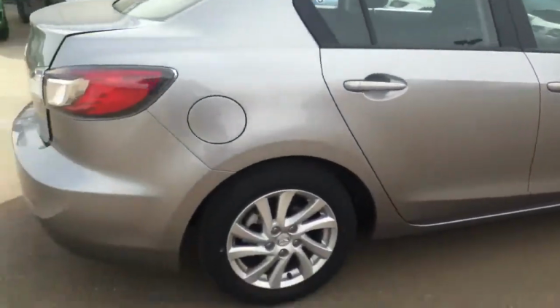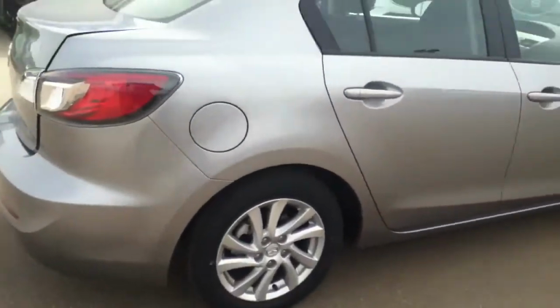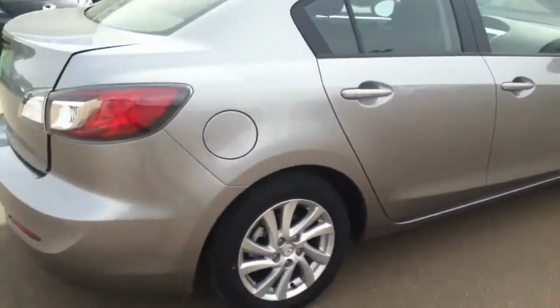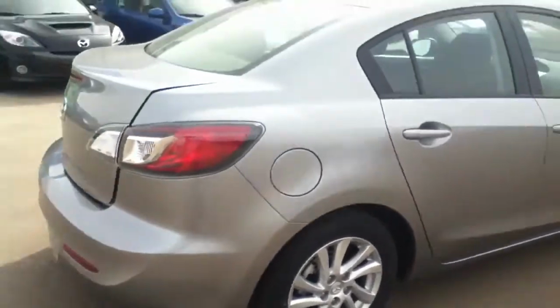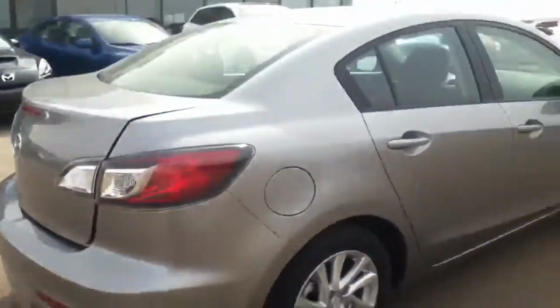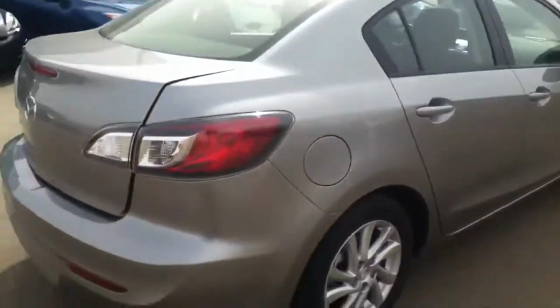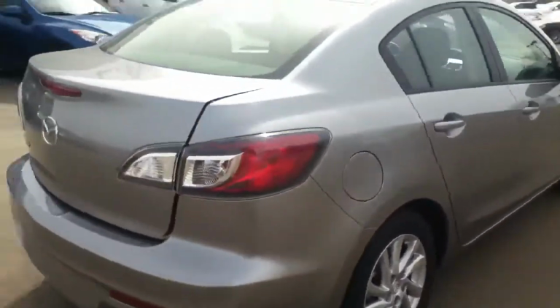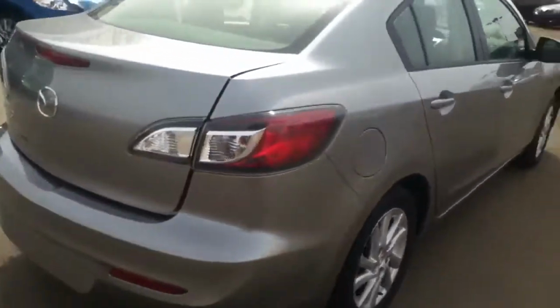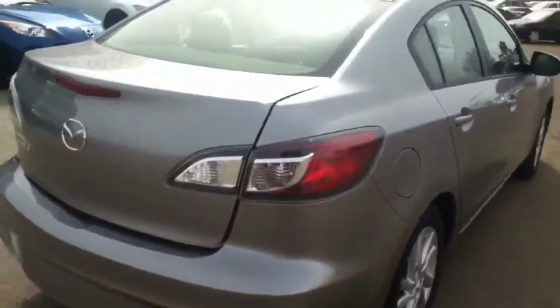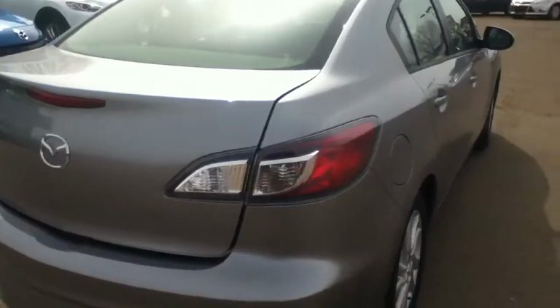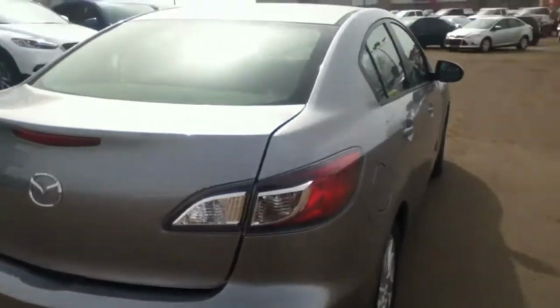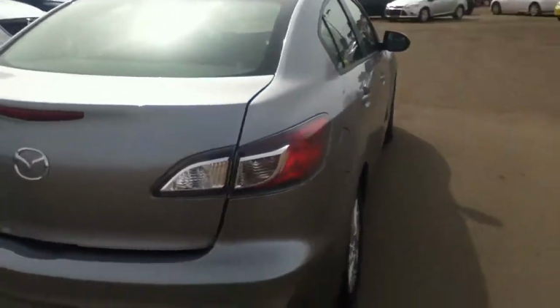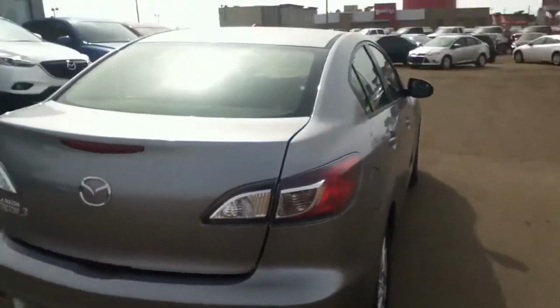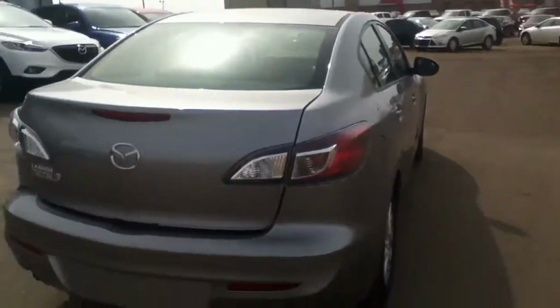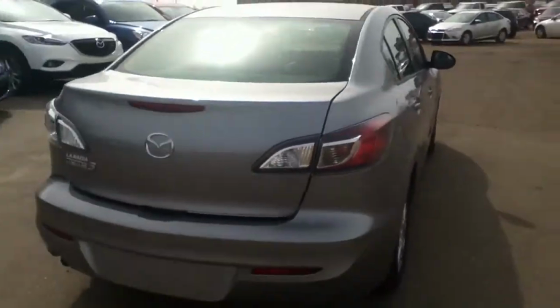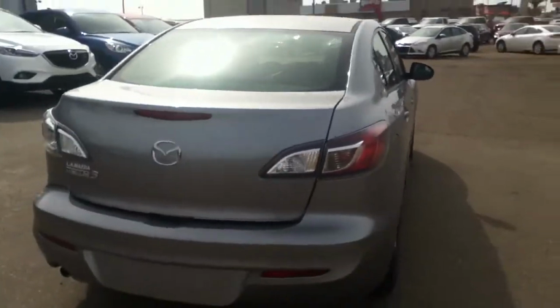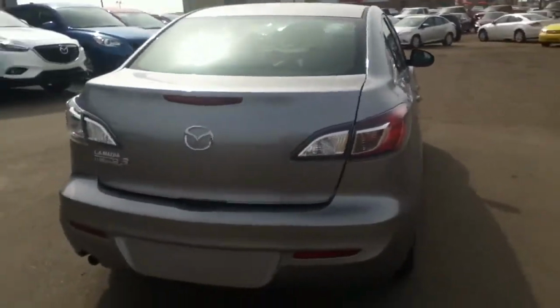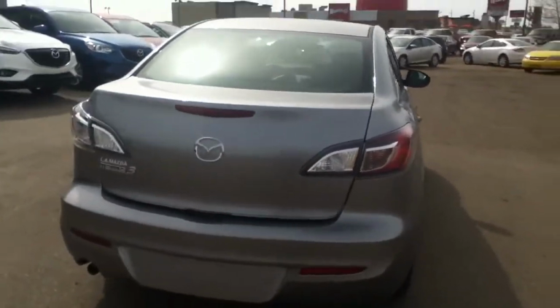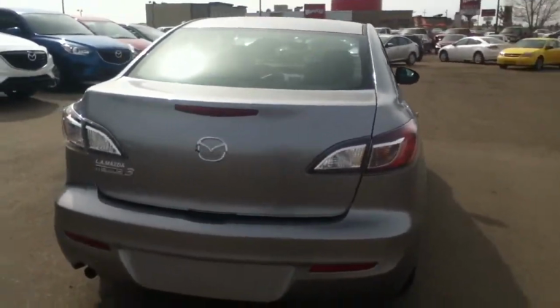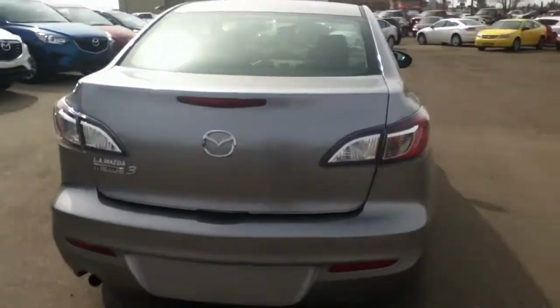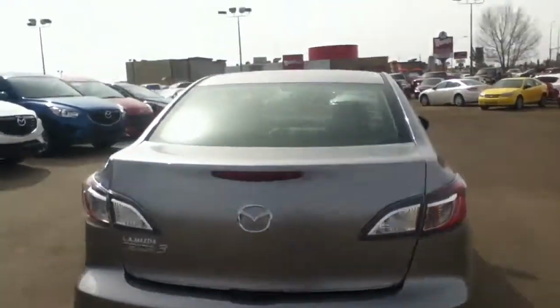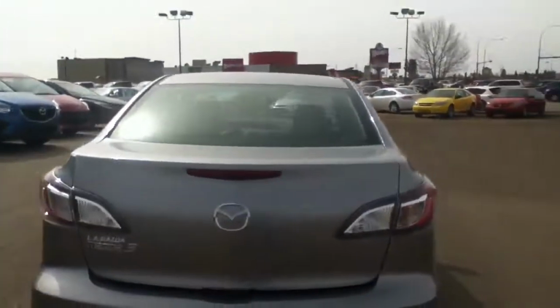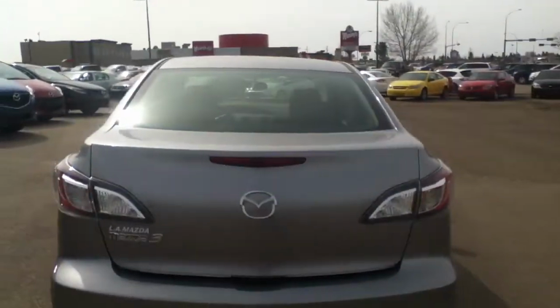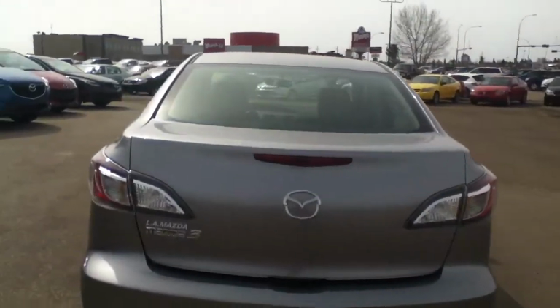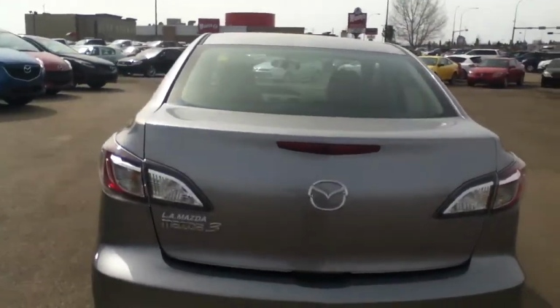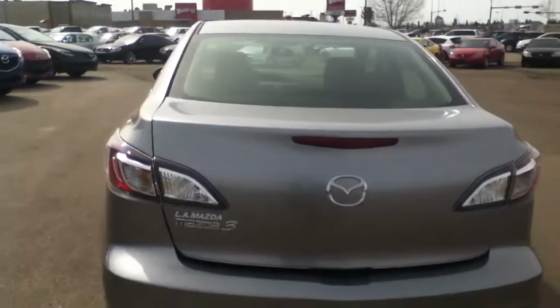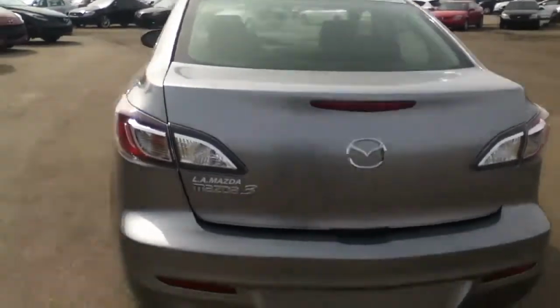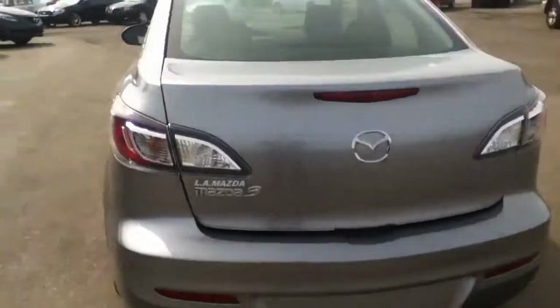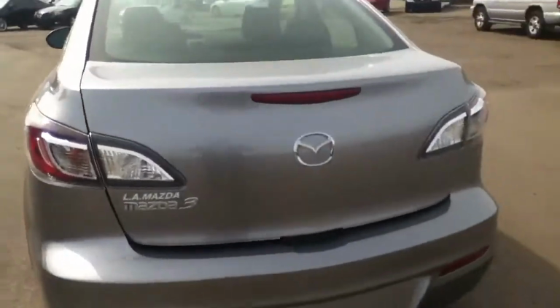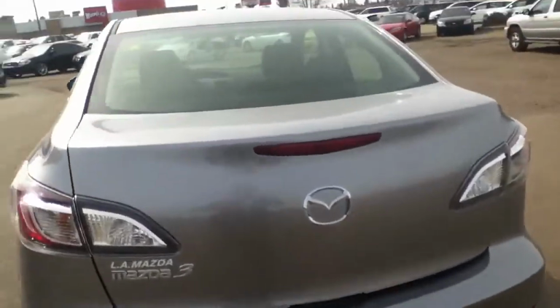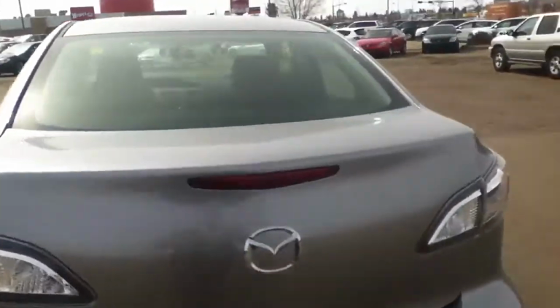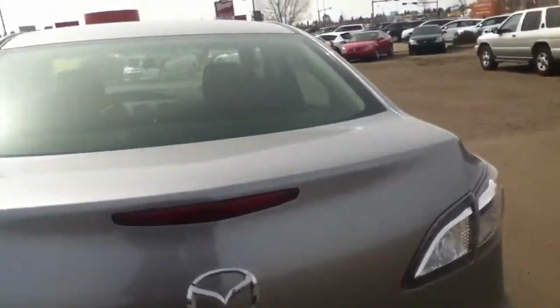As you can see here, it's an absolutely gorgeous silver color. Mazda's always done really well with its styling. It is a 2012 model, so we've actually got some added incentives on it too, which is awesome.